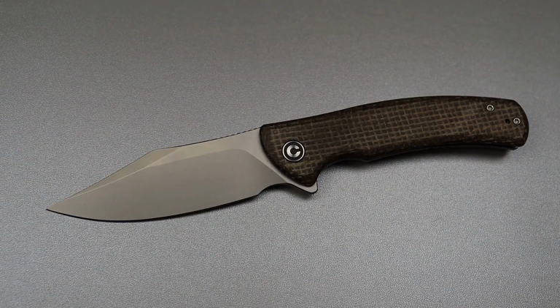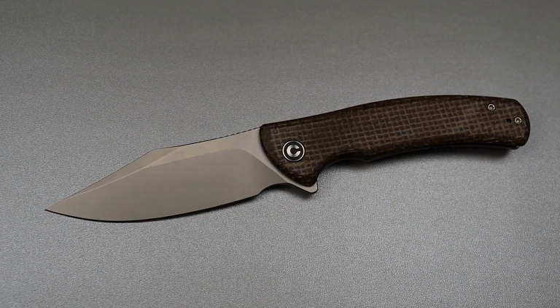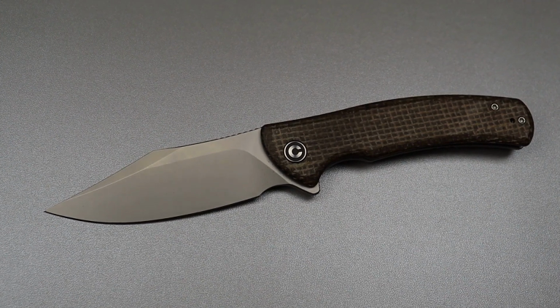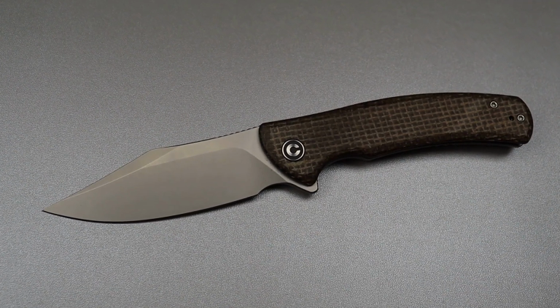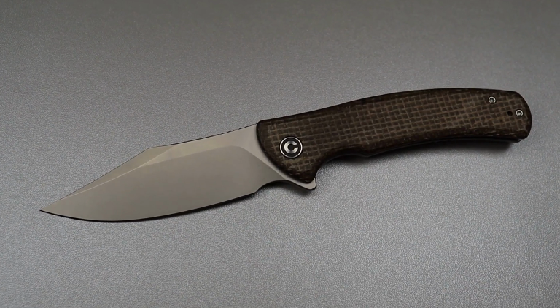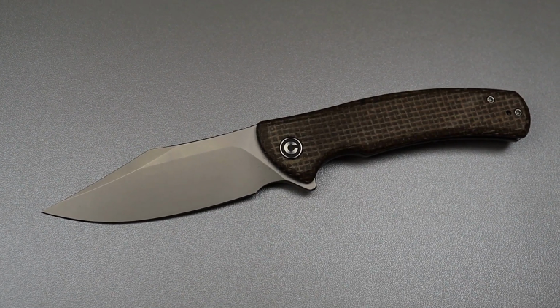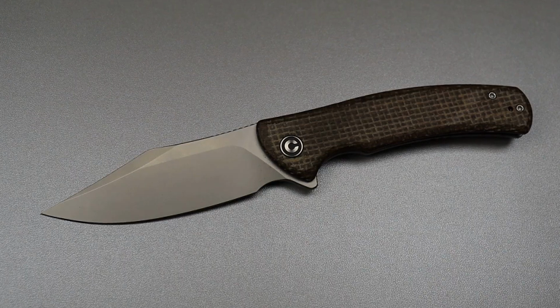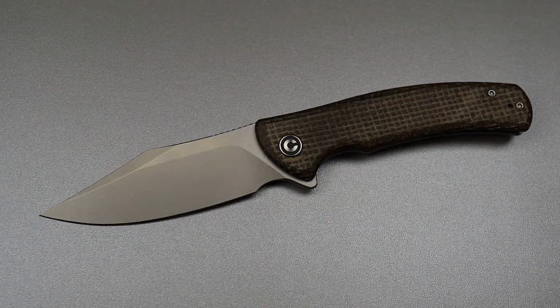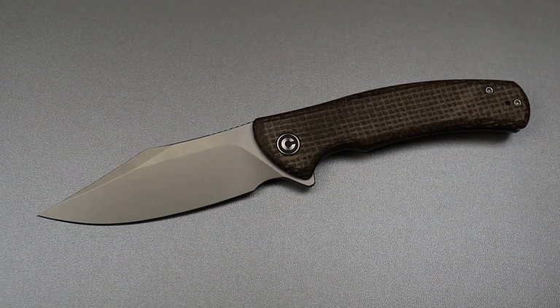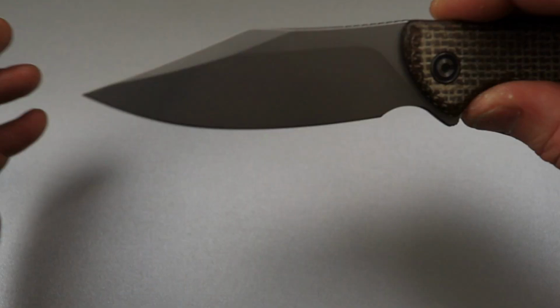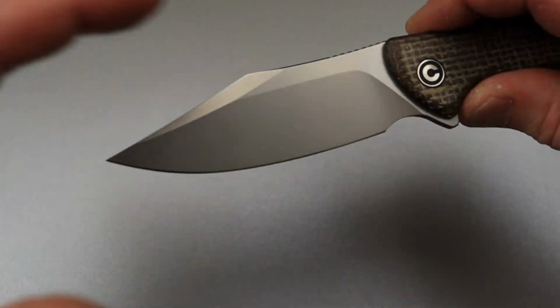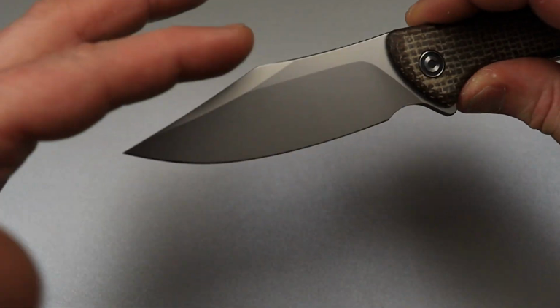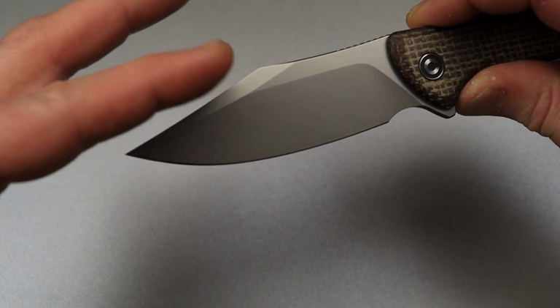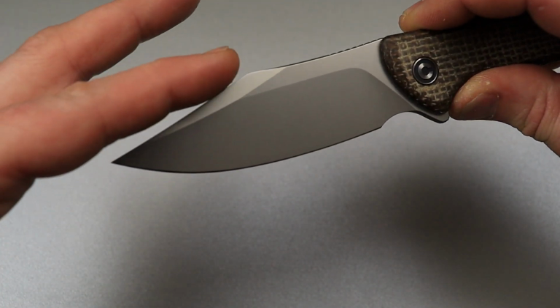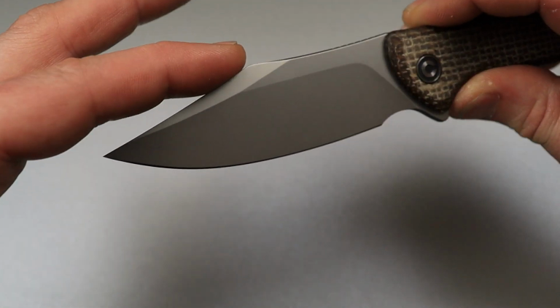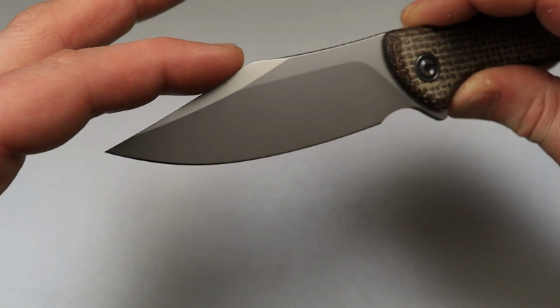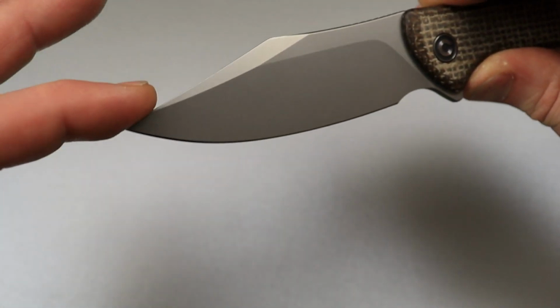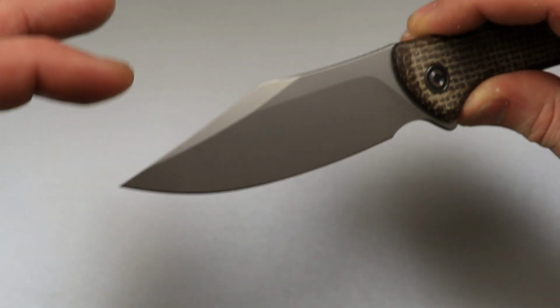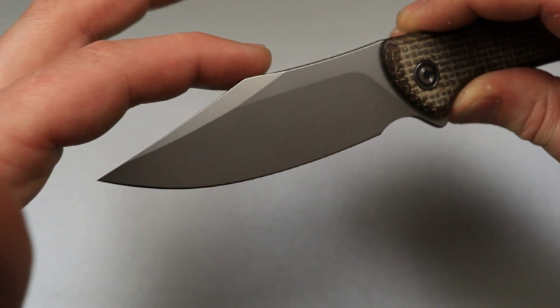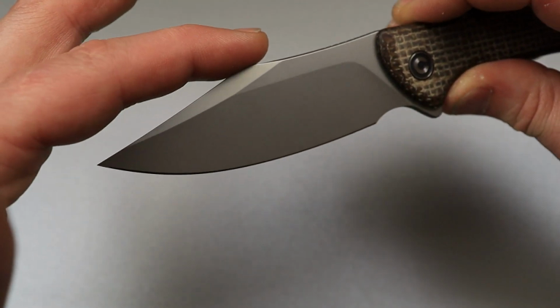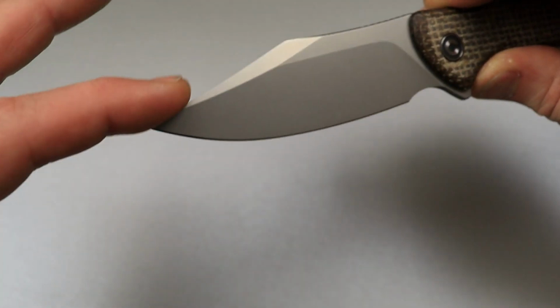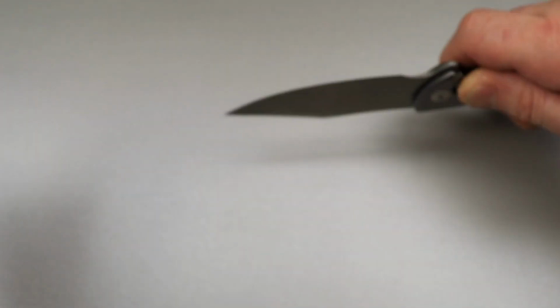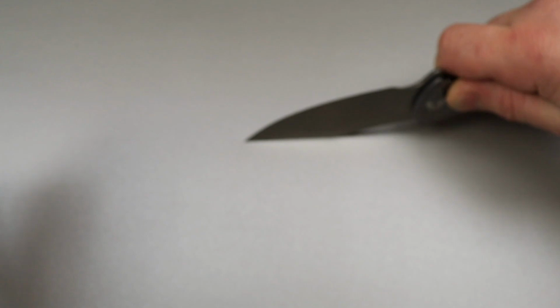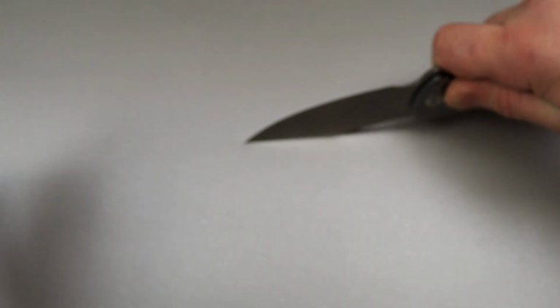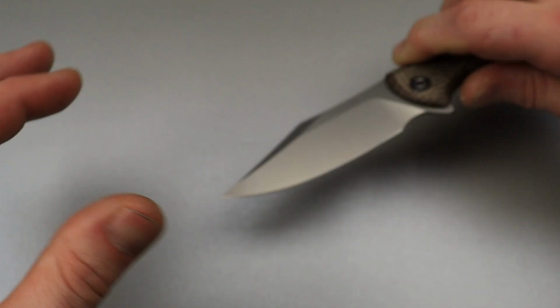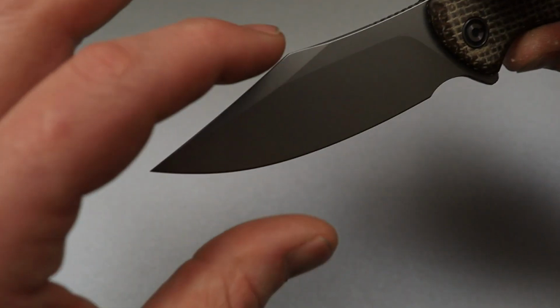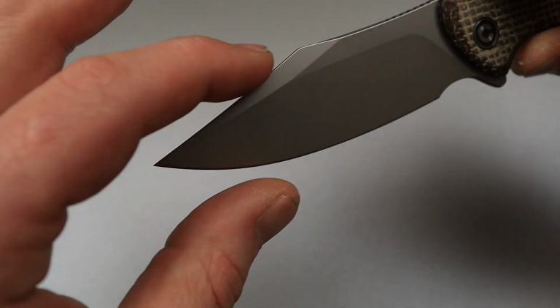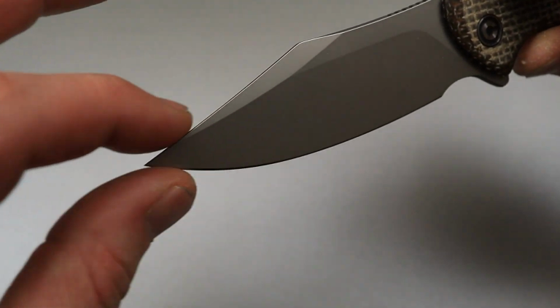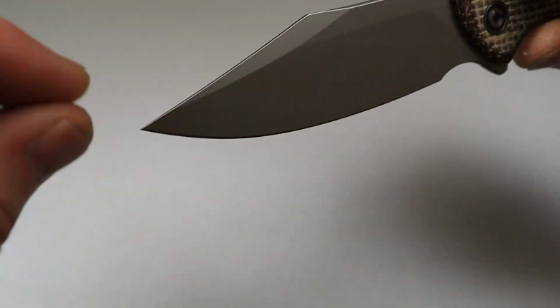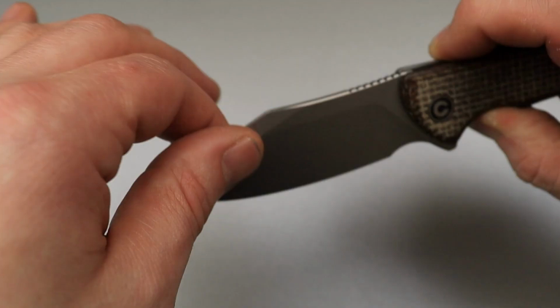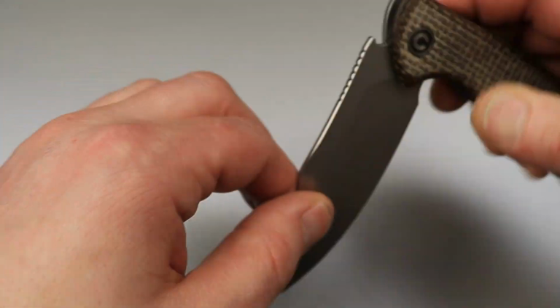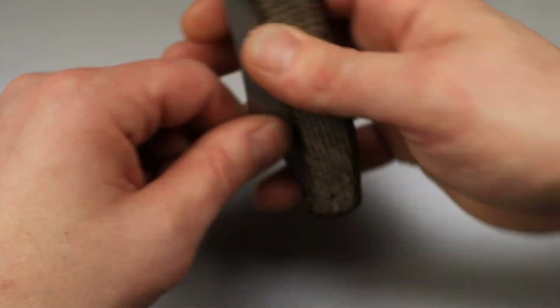This is a straight clip point because it's a clip point blade and you can see it is straight — it doesn't trail up at all.